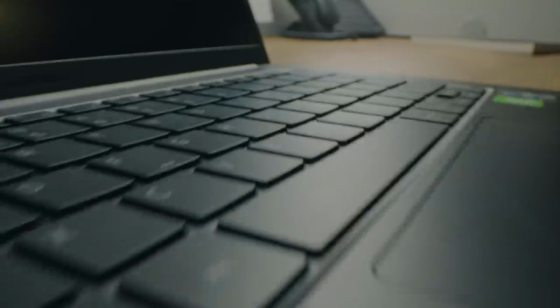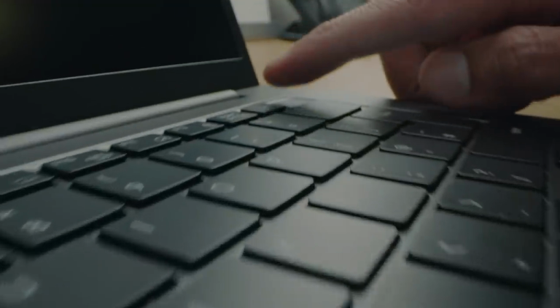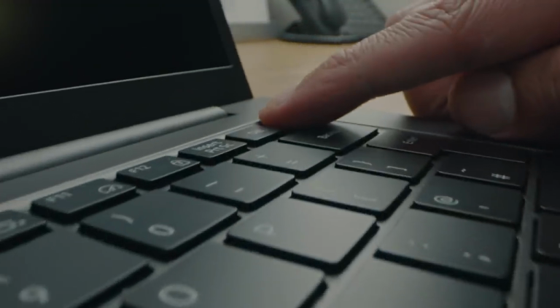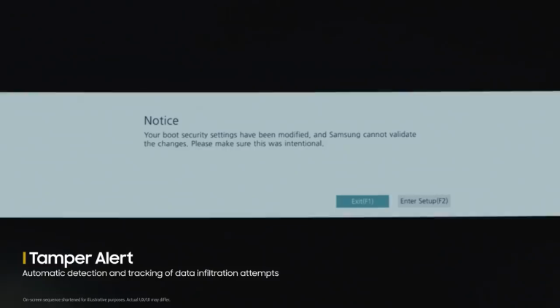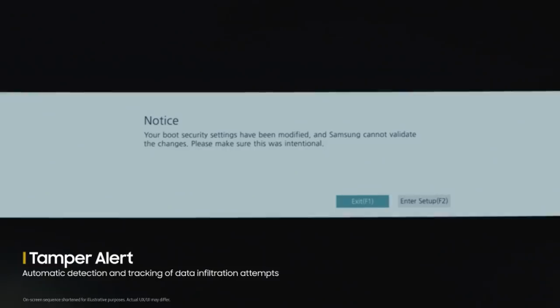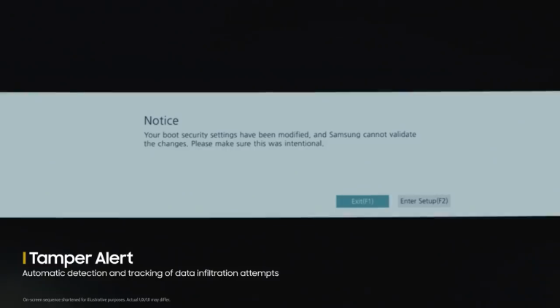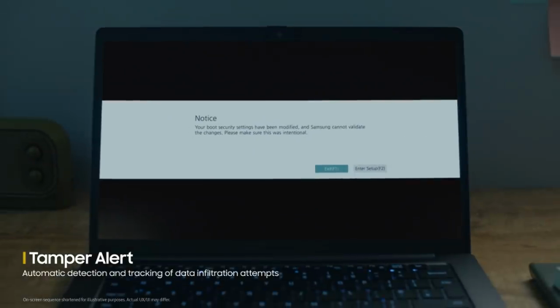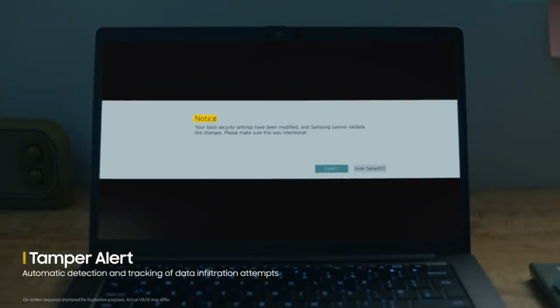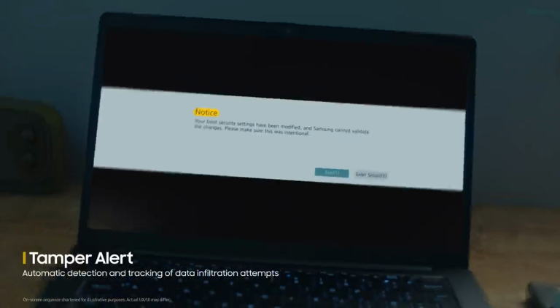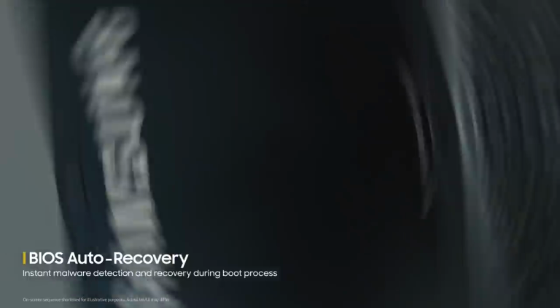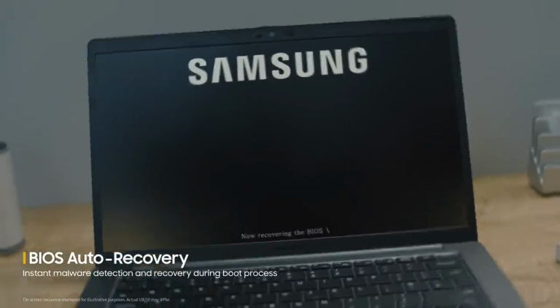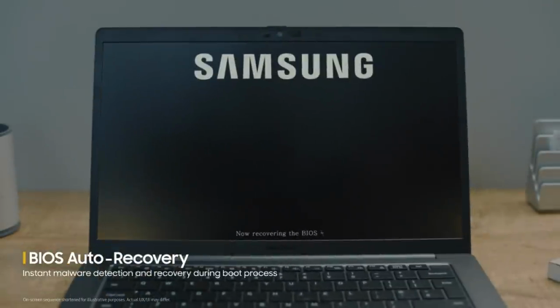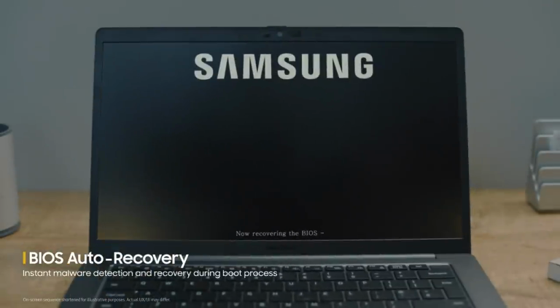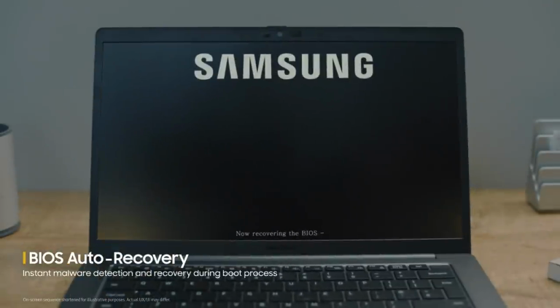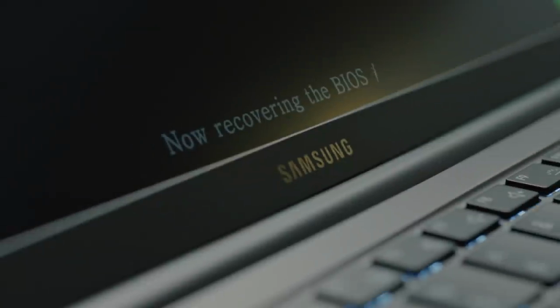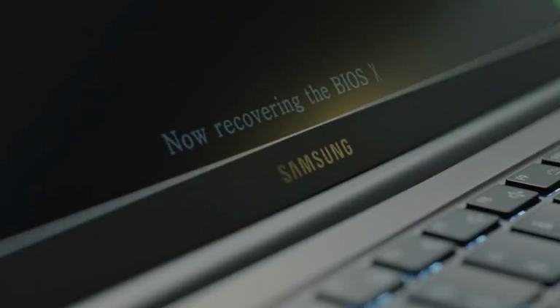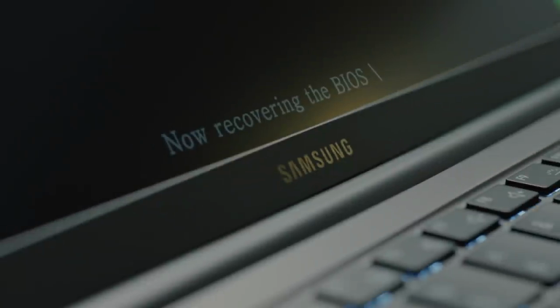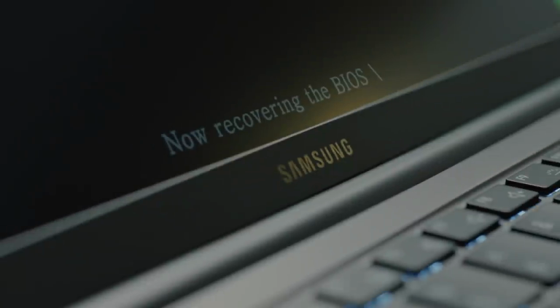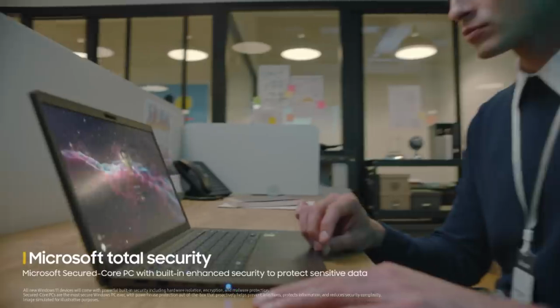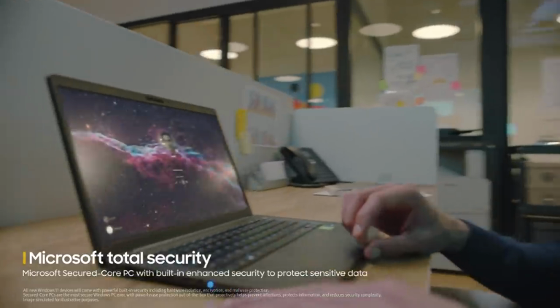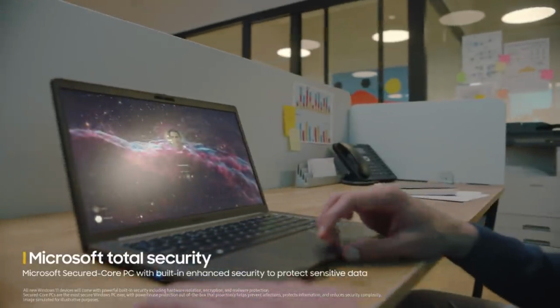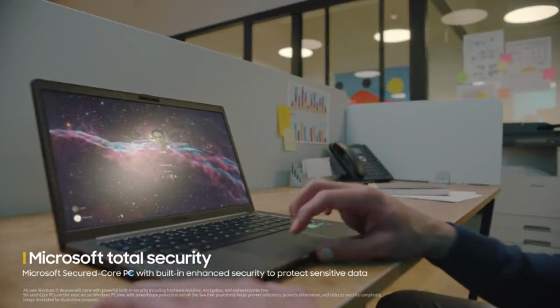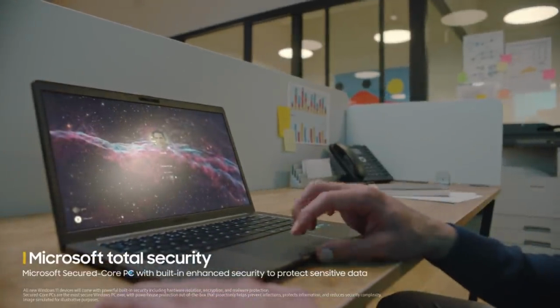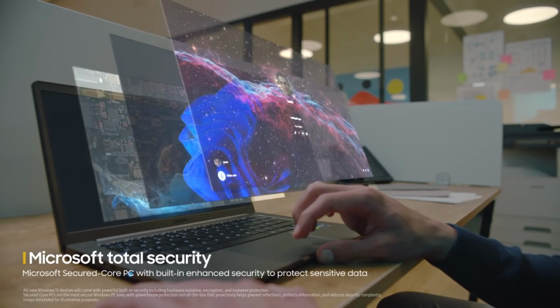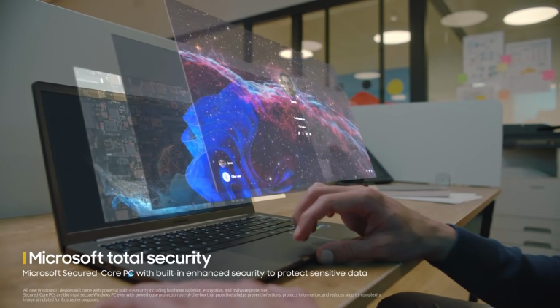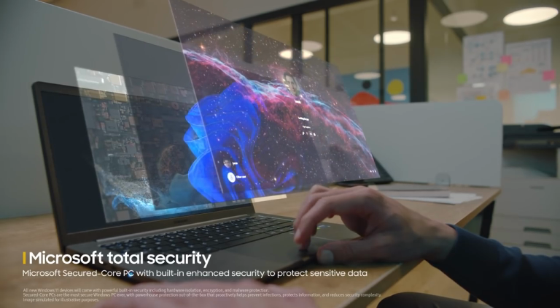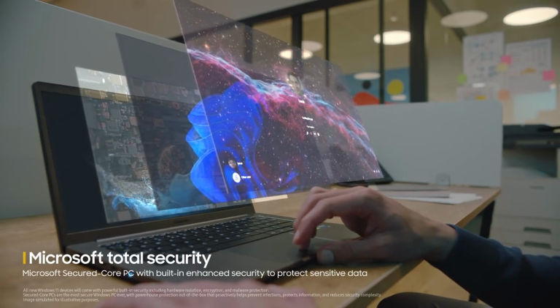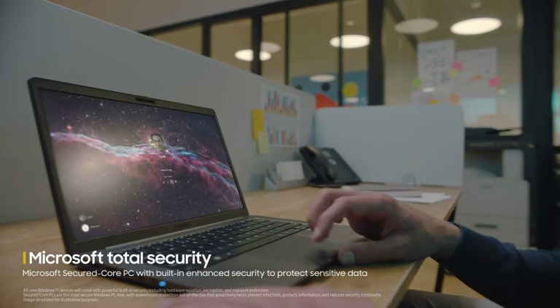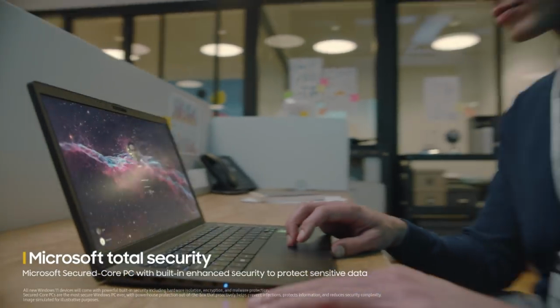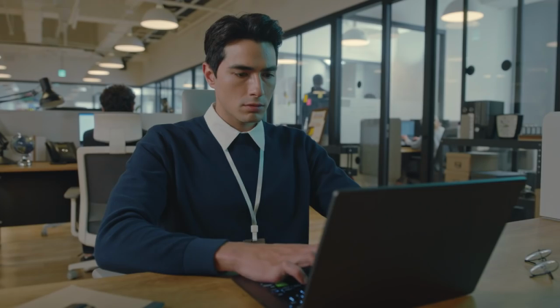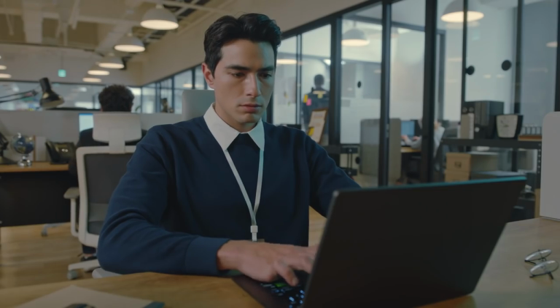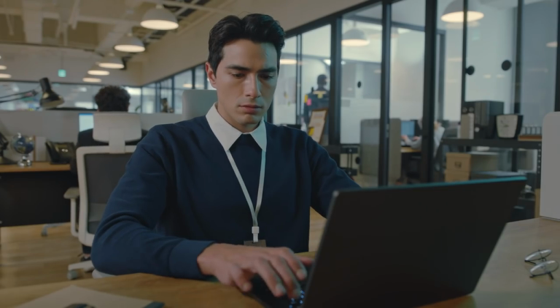It can notify a user of data corruption due to tampering, or detect a hacking attempt and automatically restore the system. With multi-level protection against malware, as a Microsoft Secure Core PC, you can focus on work.